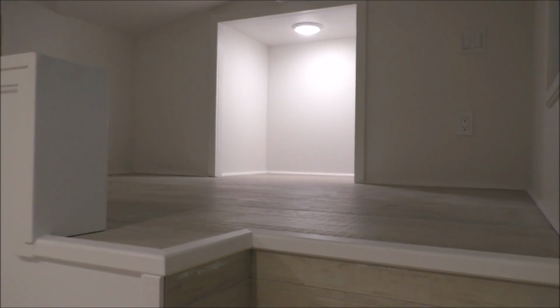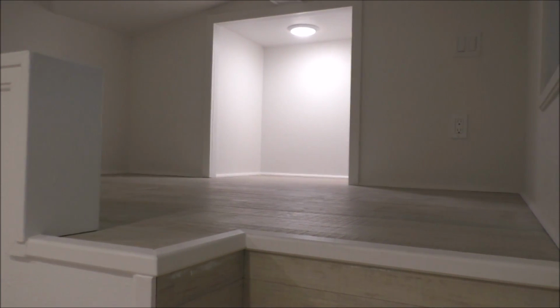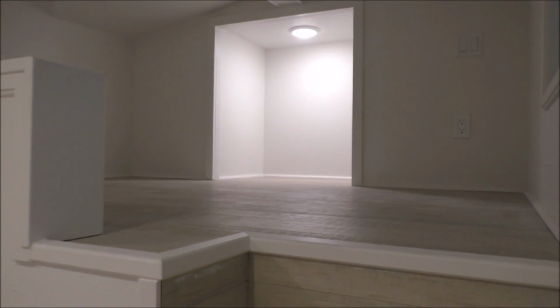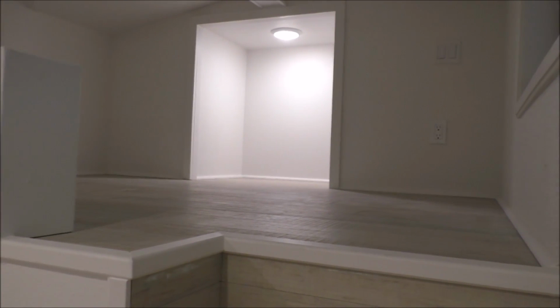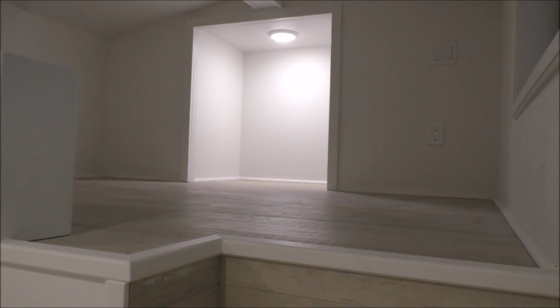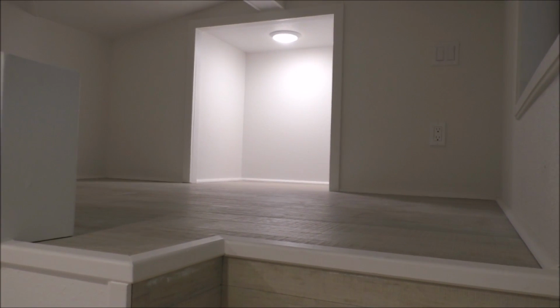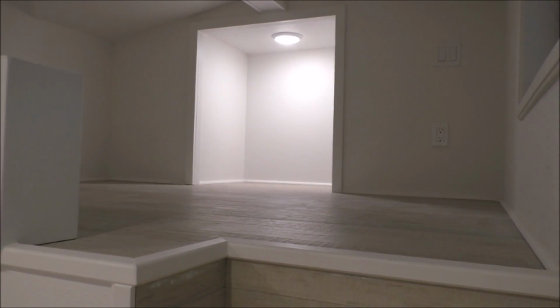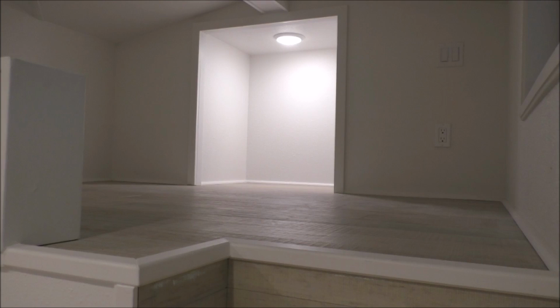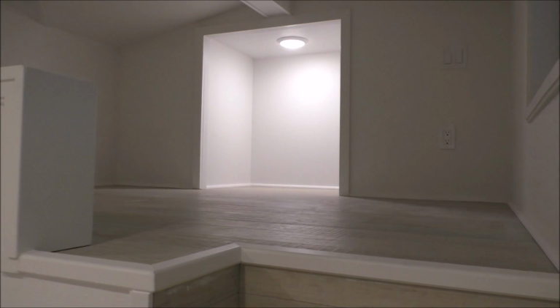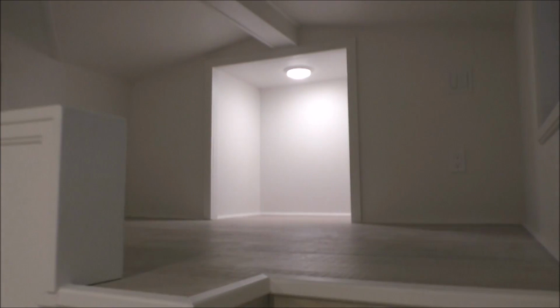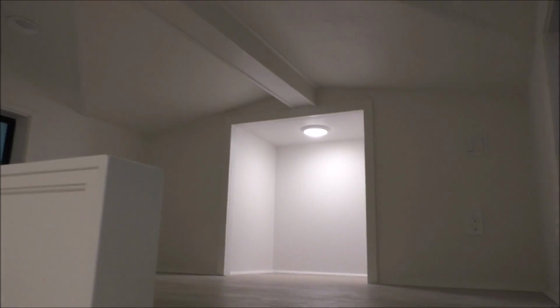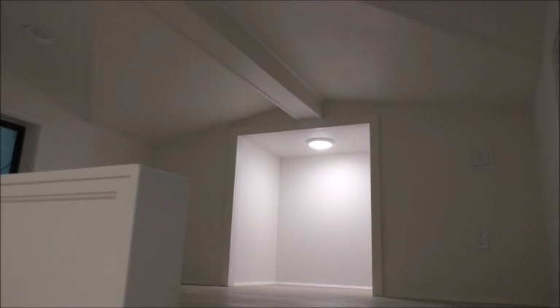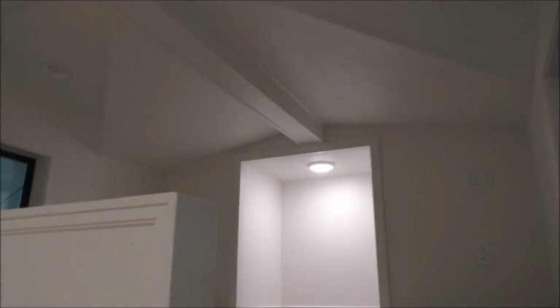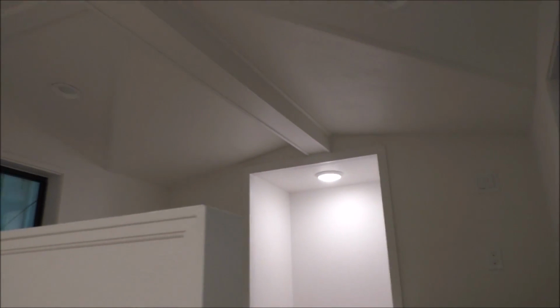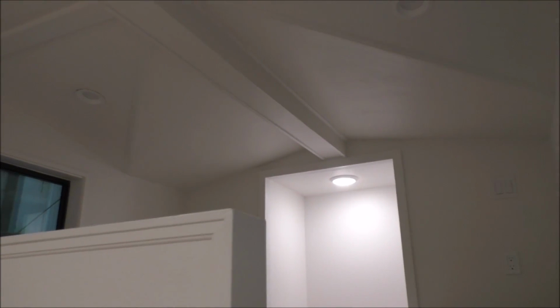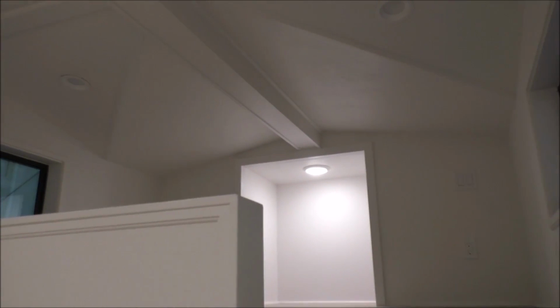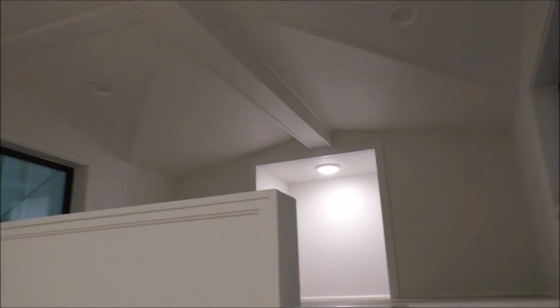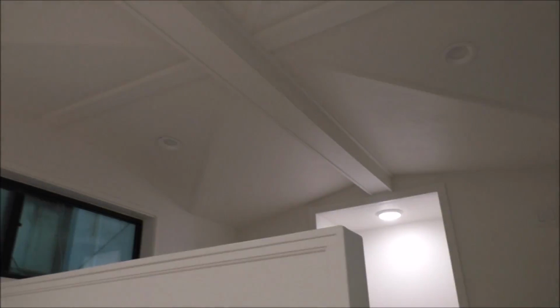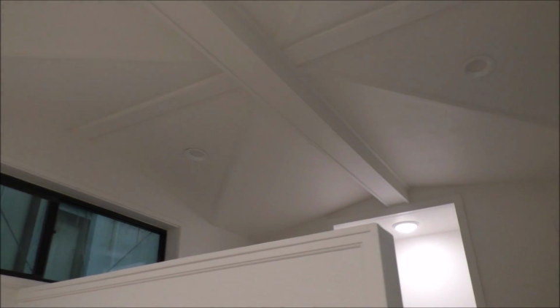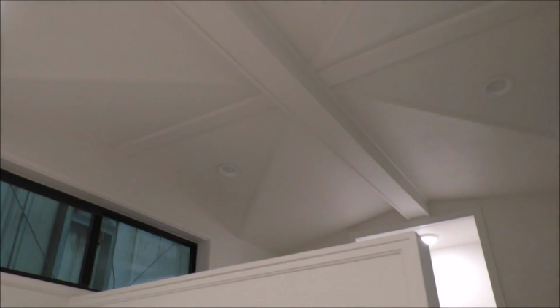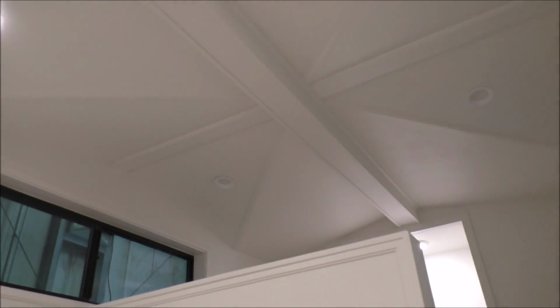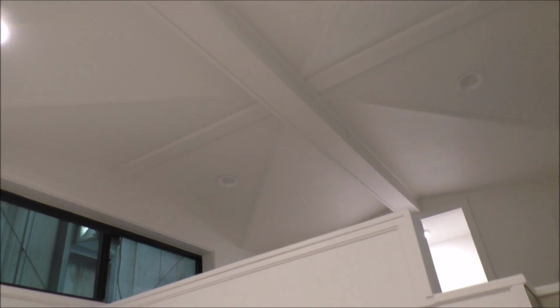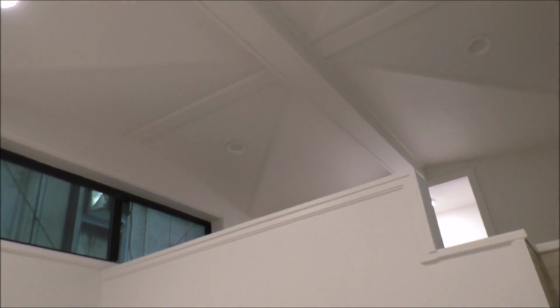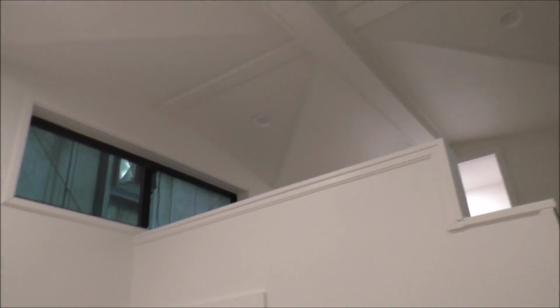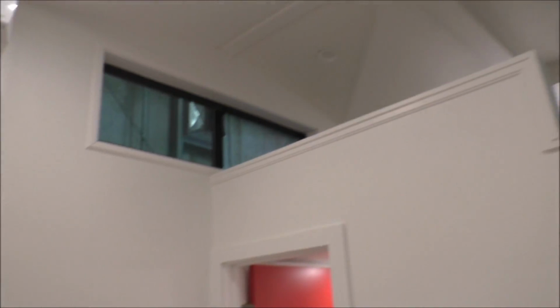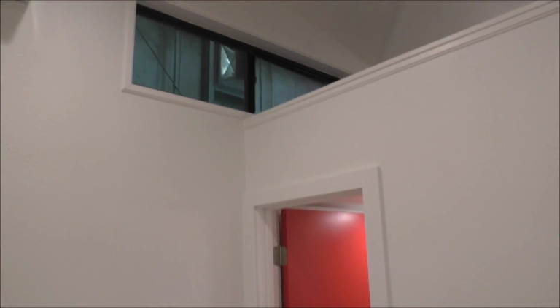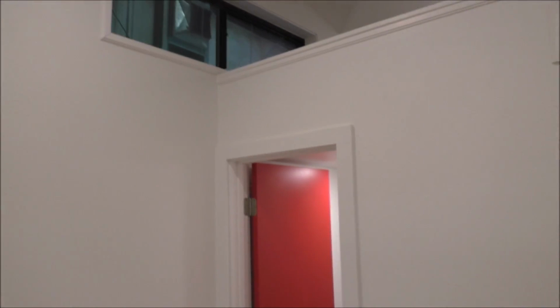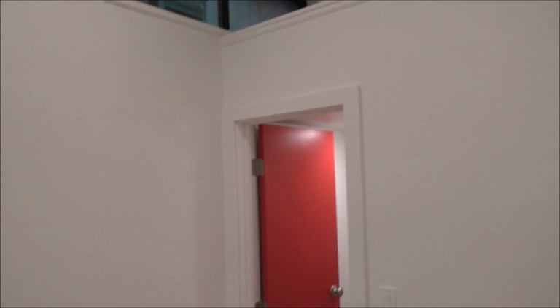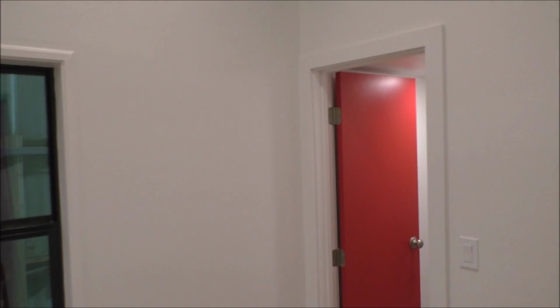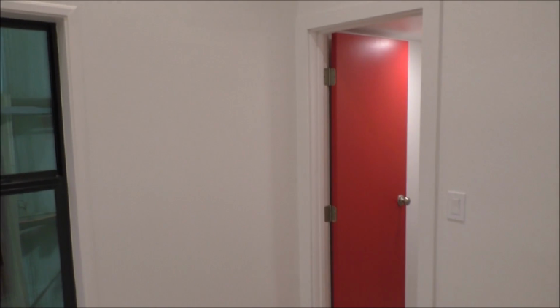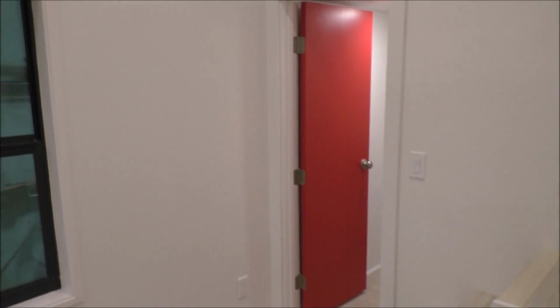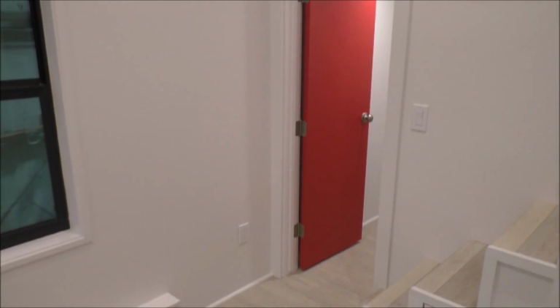There's enough room for a queen size bed upstairs along with a closet at the back. We use all LED recessed lighting and drywall finish walls.